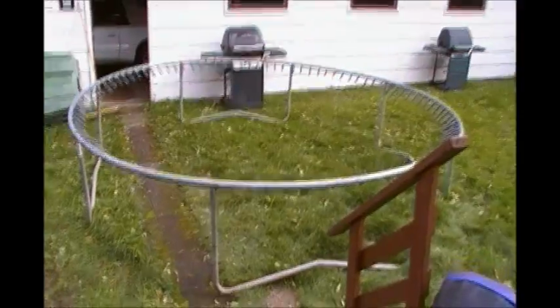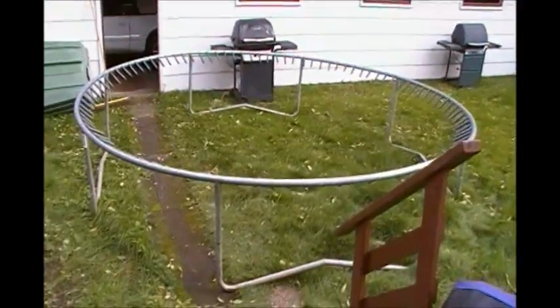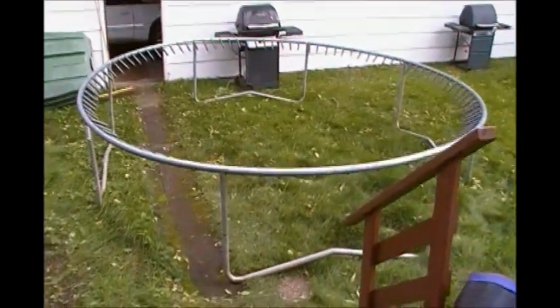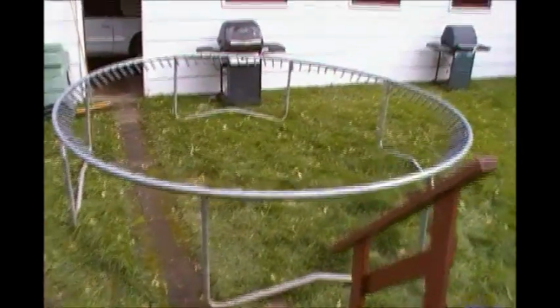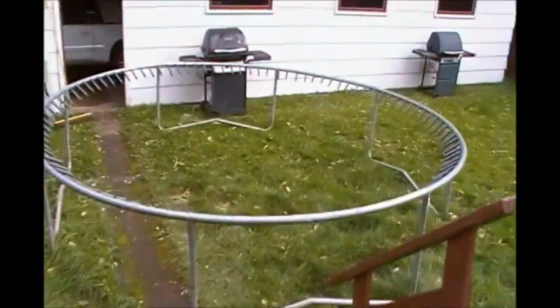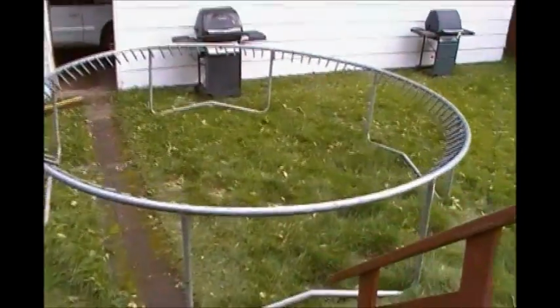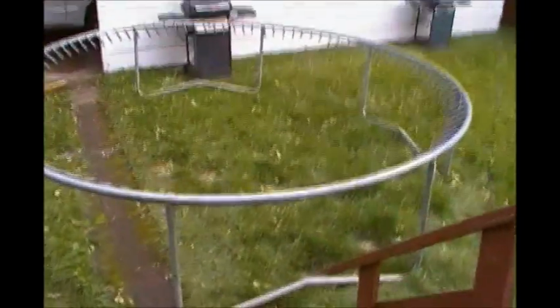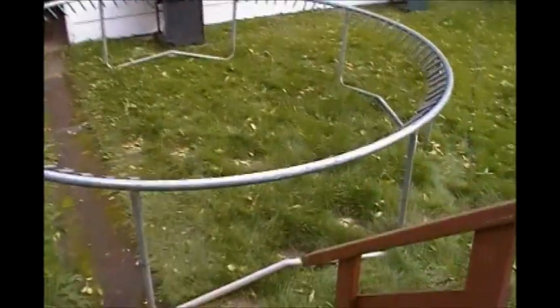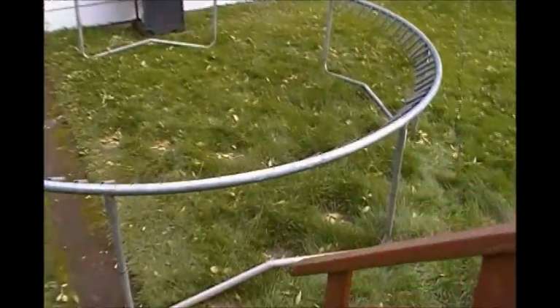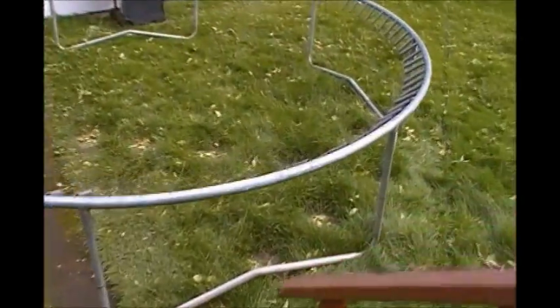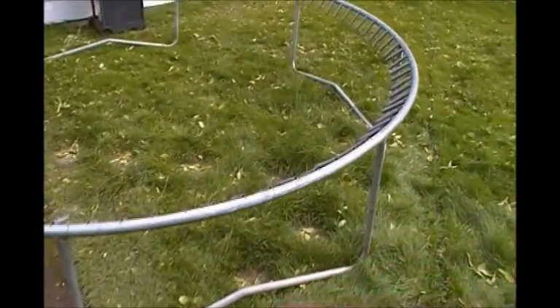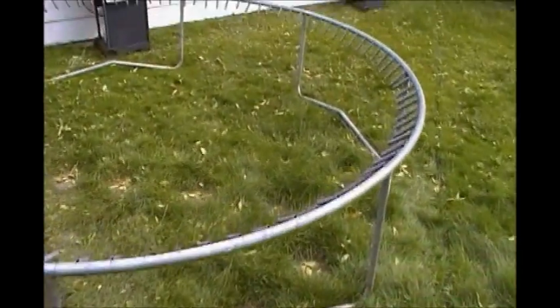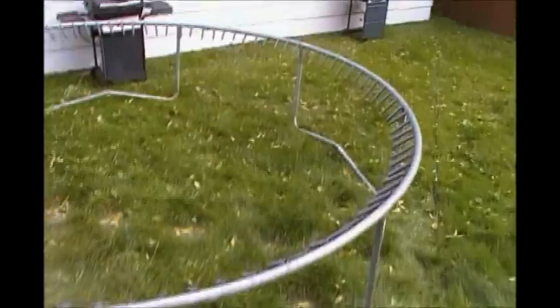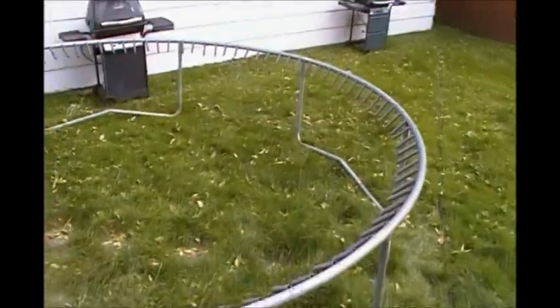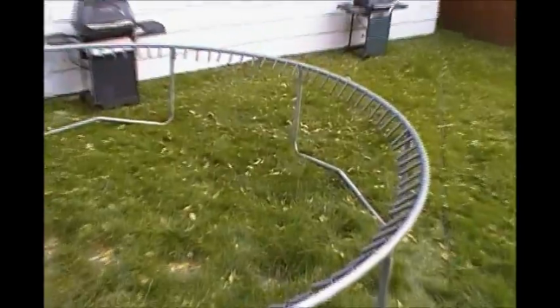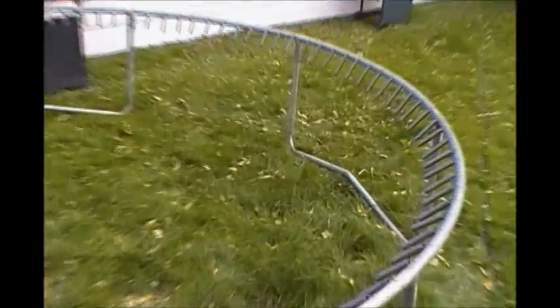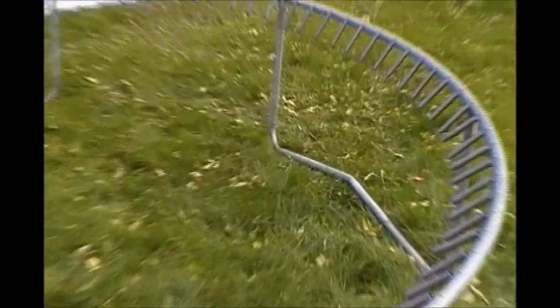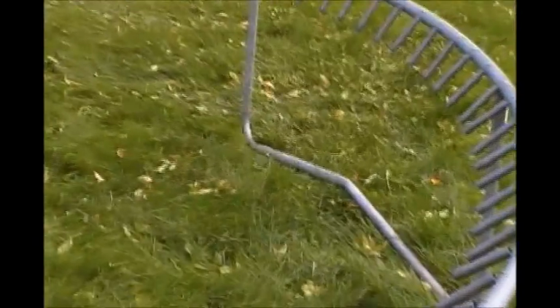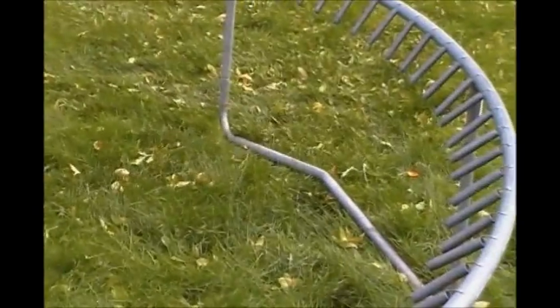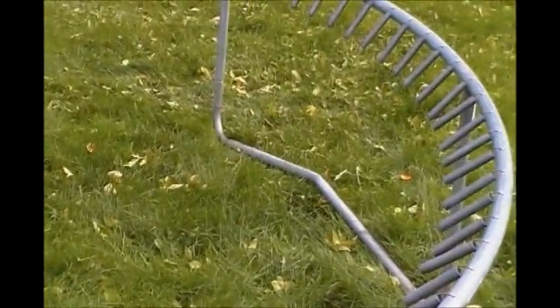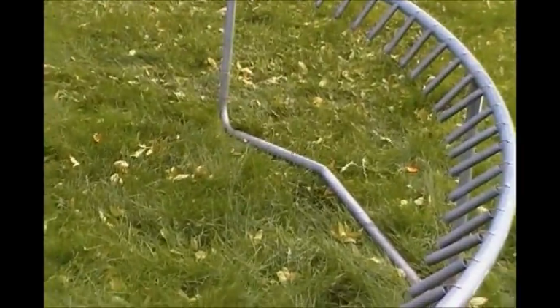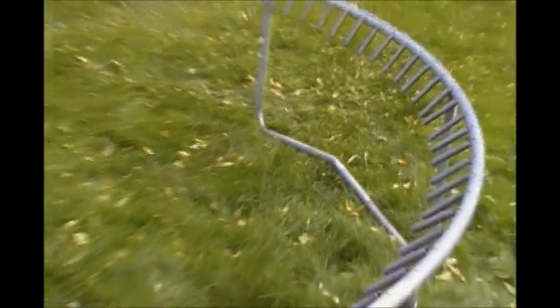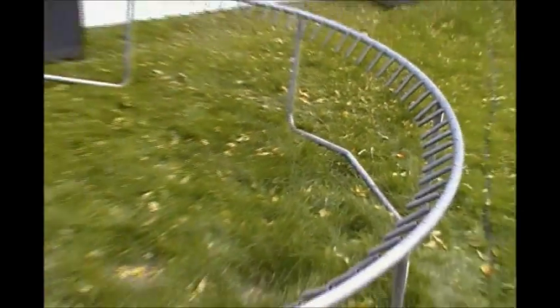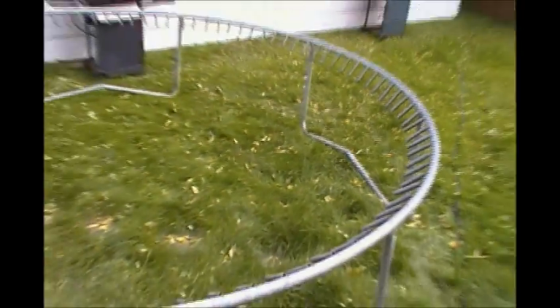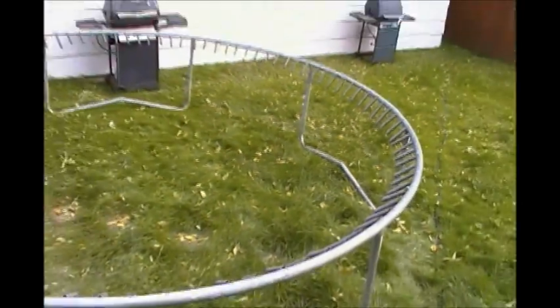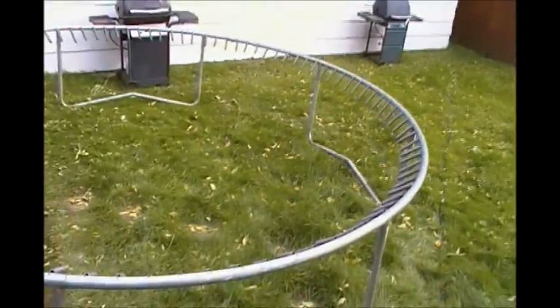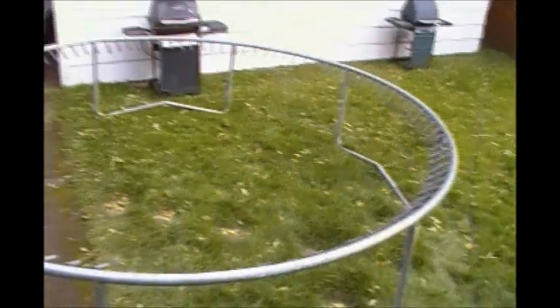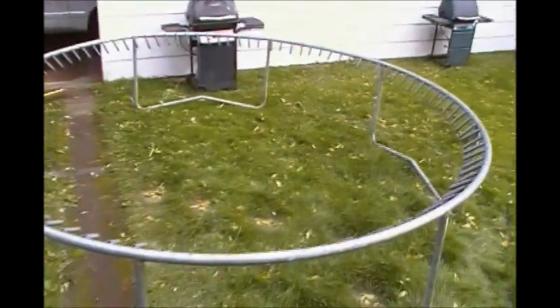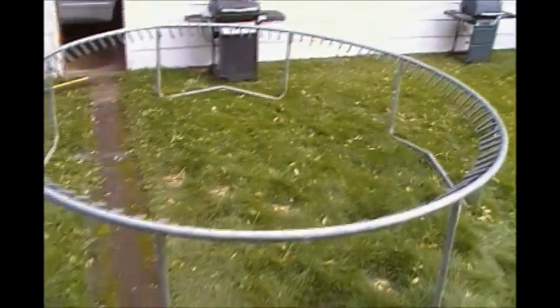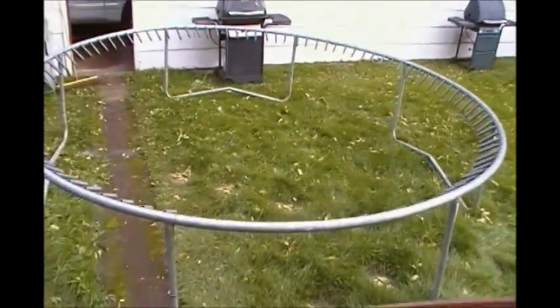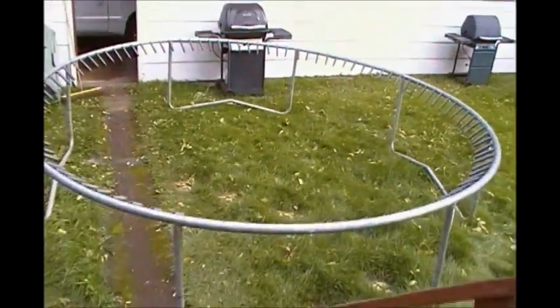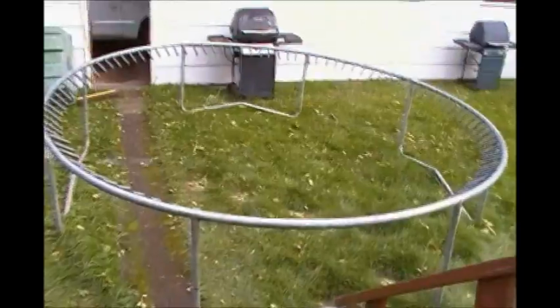Getting closer. Got the mat off and I just got to get the springs off. I'll take the frame apart and put them up in the garage attic.